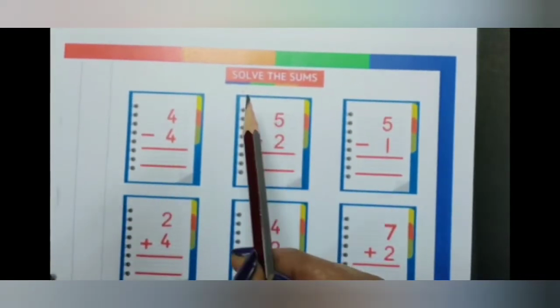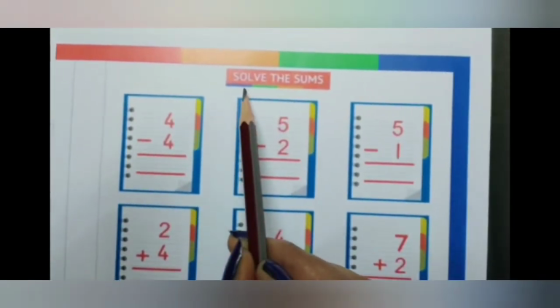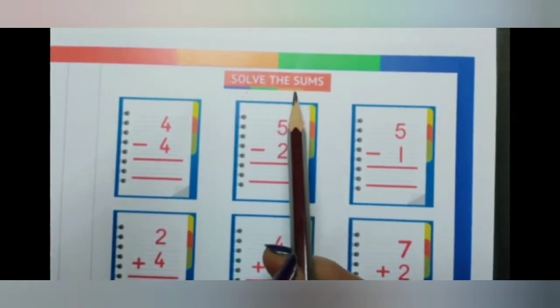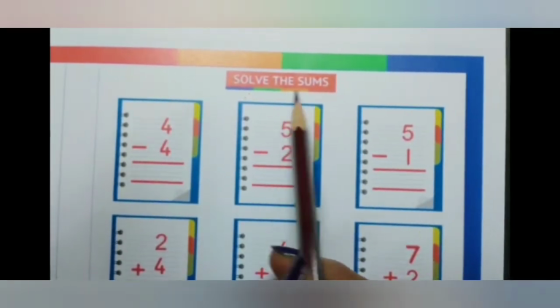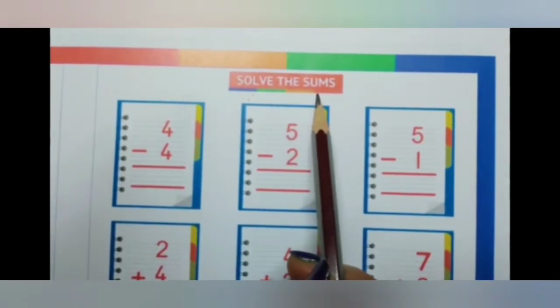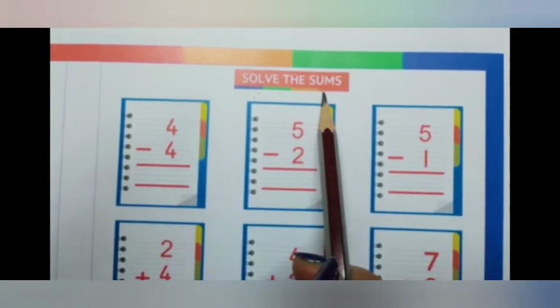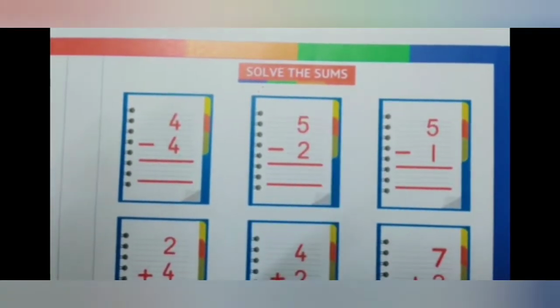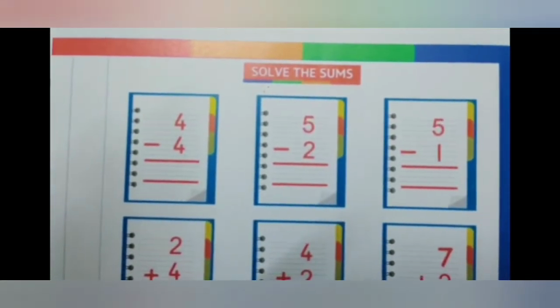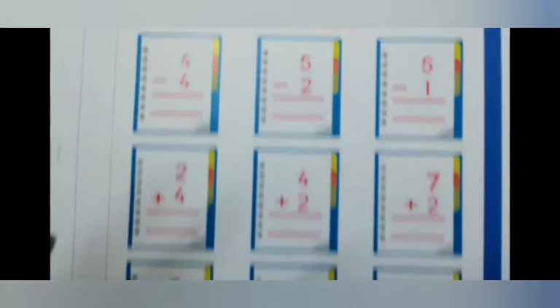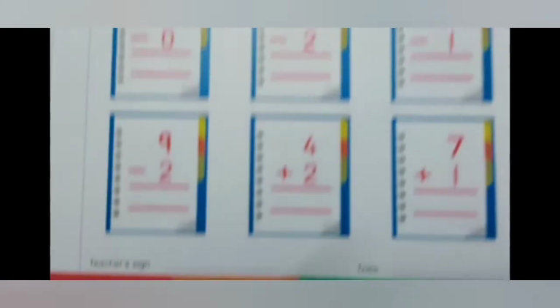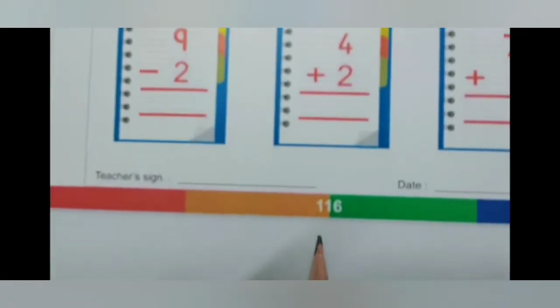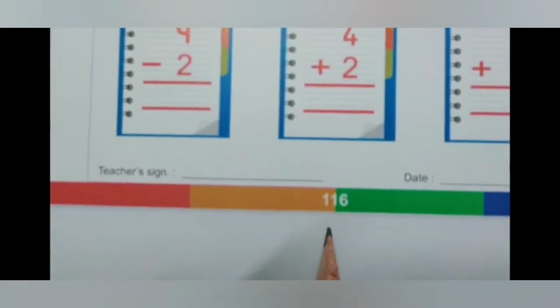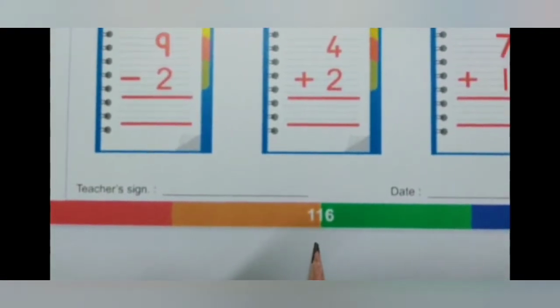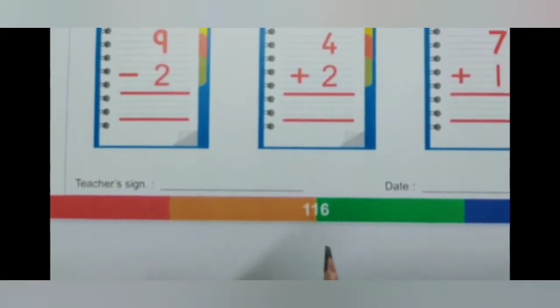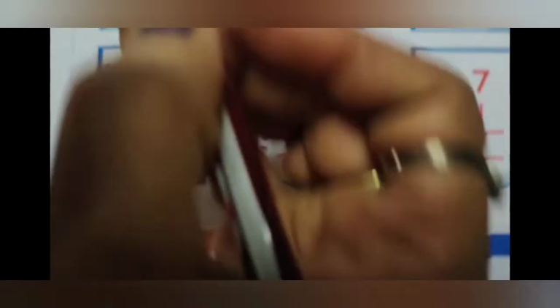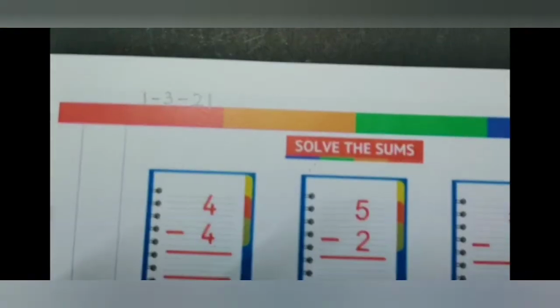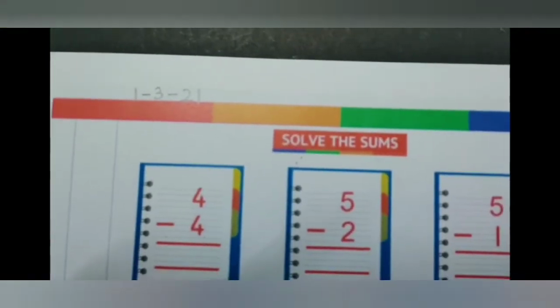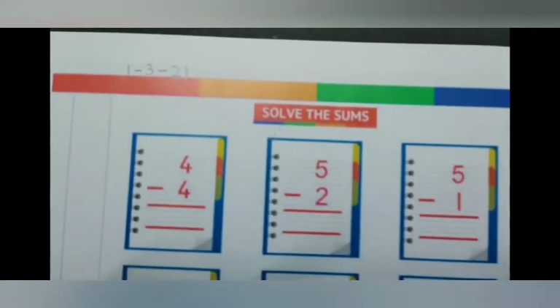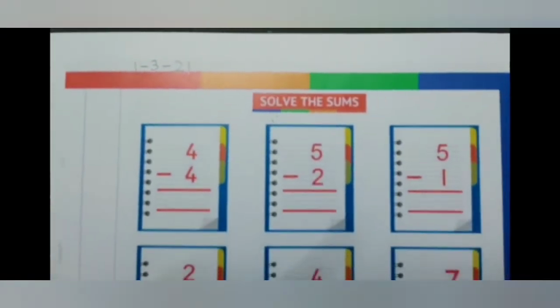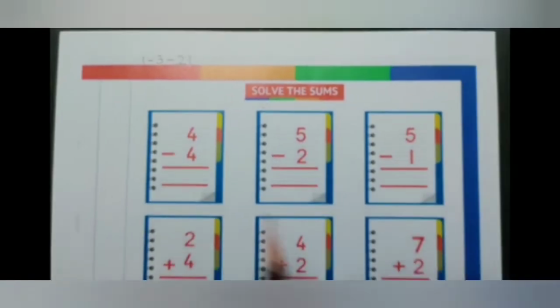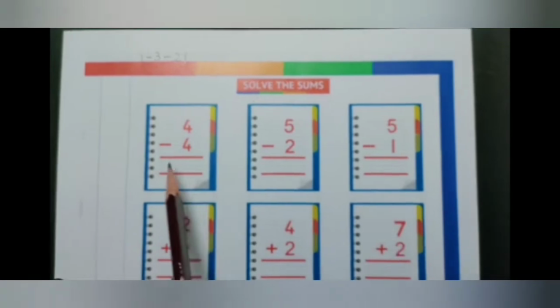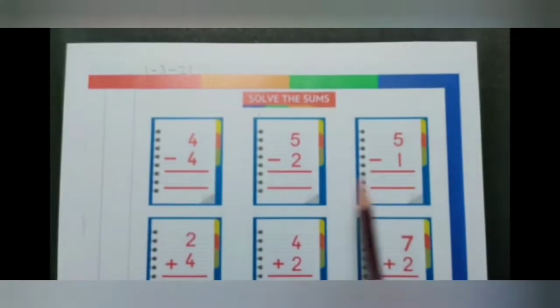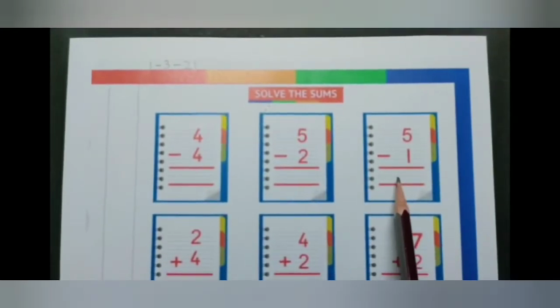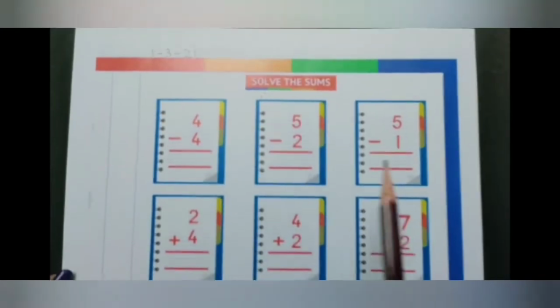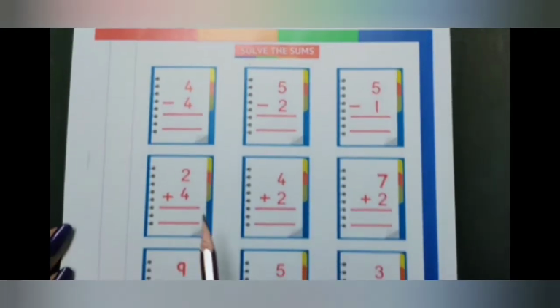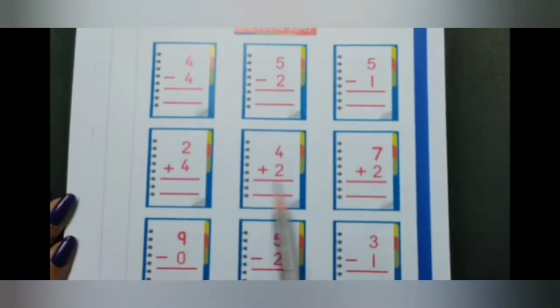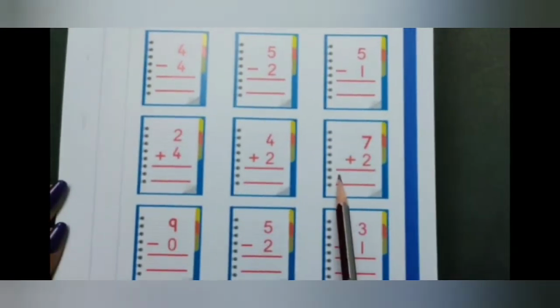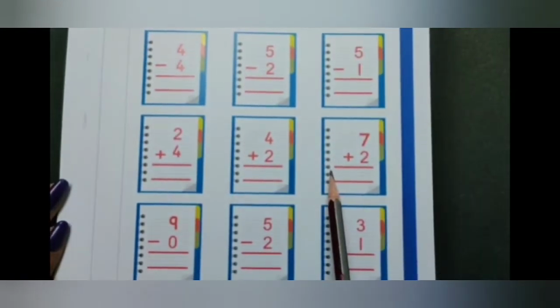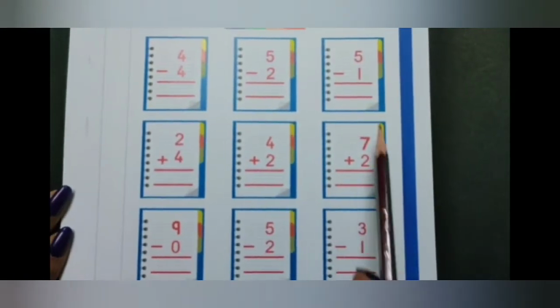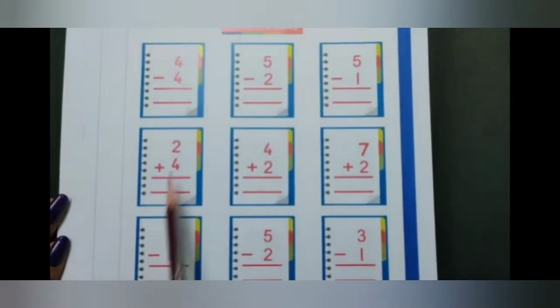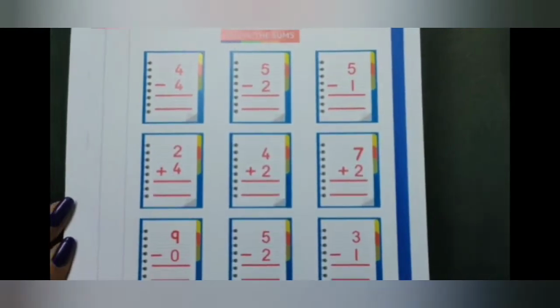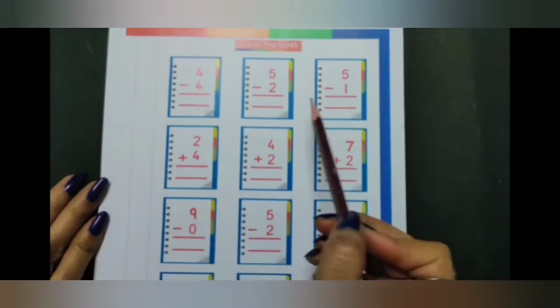Solve the sums on page 116. Now children, here we have subtraction and addition sums. So we have mixed sums.